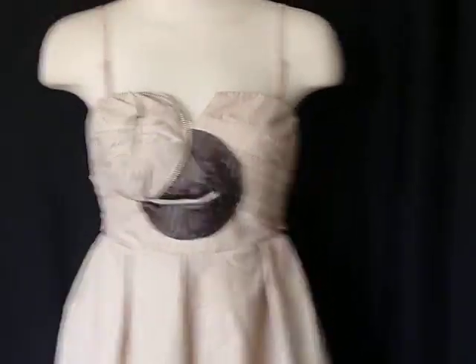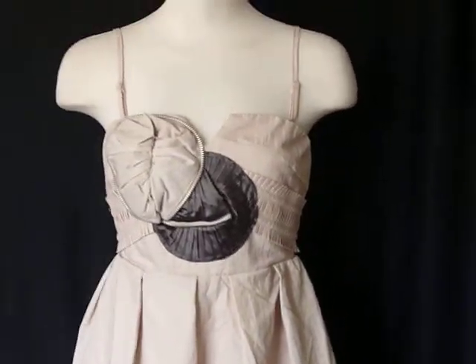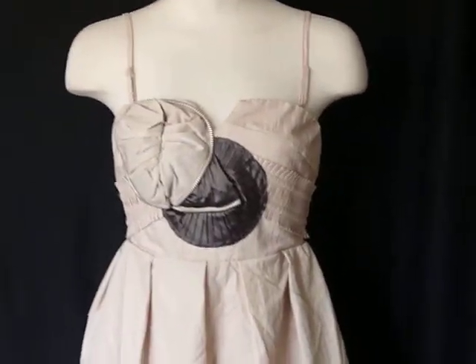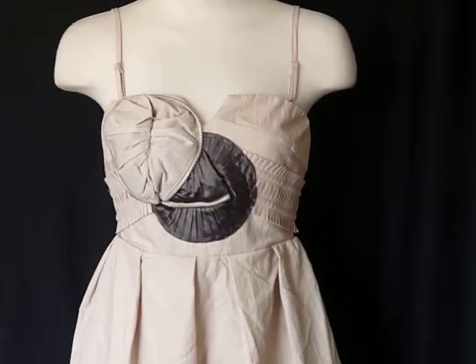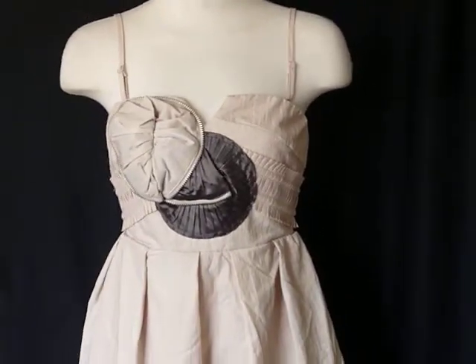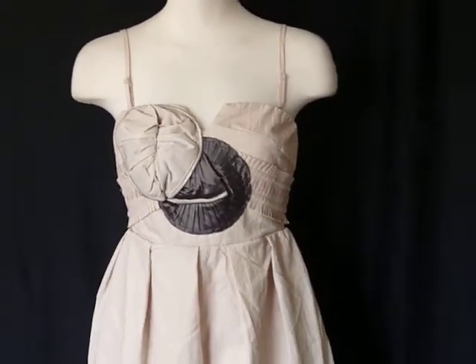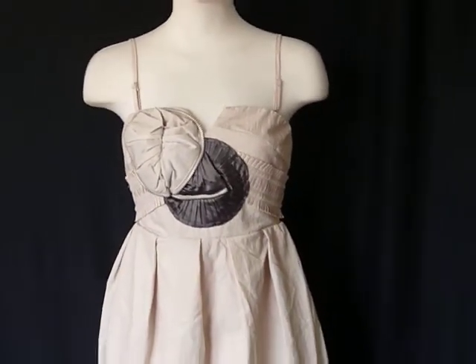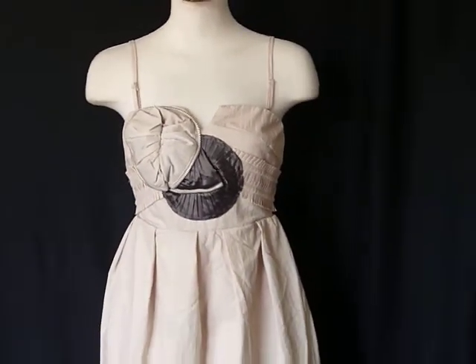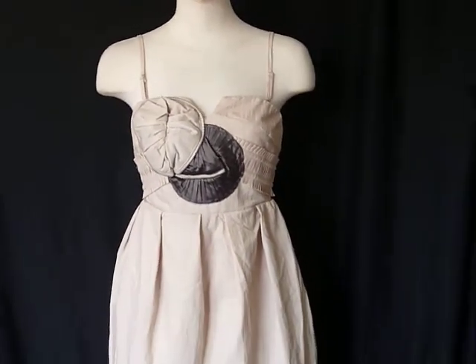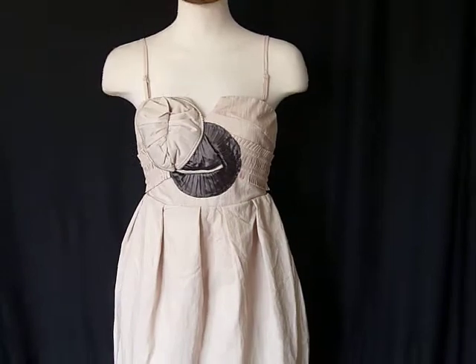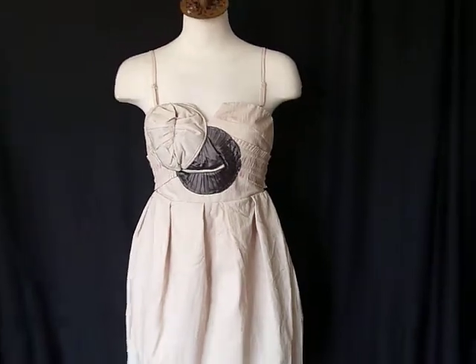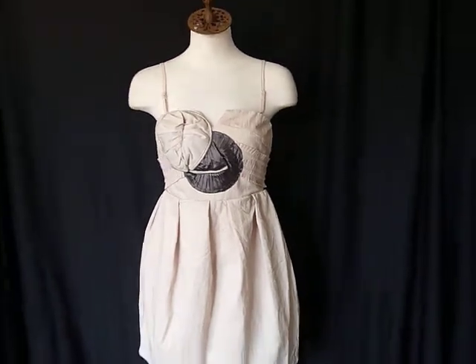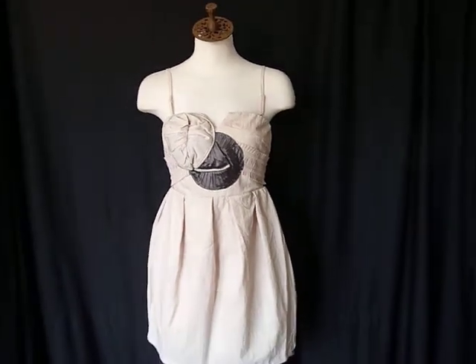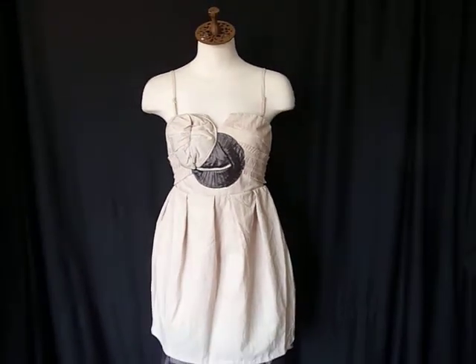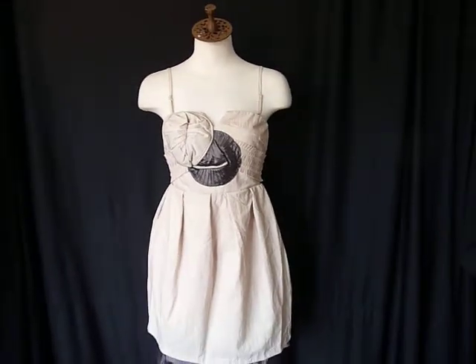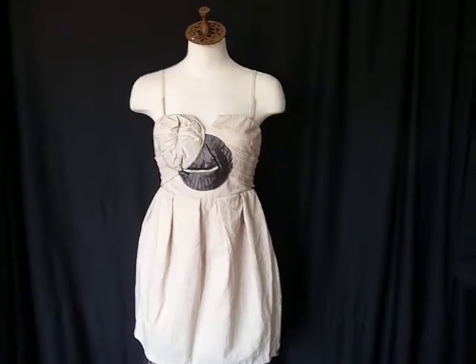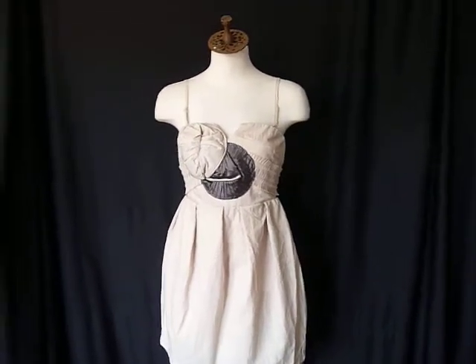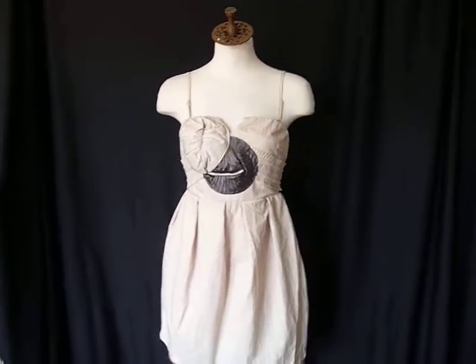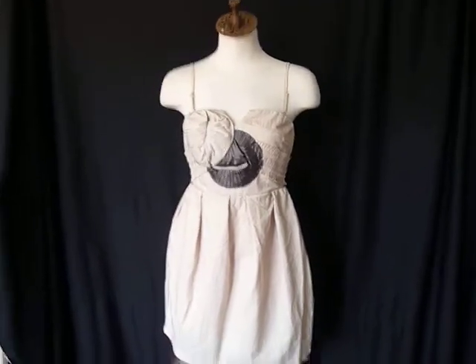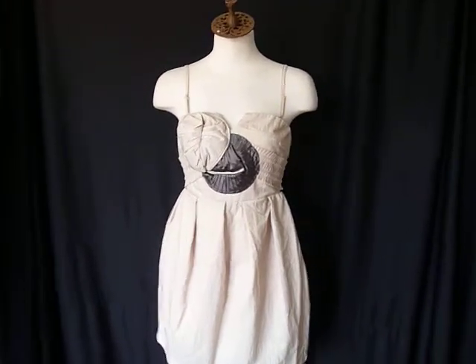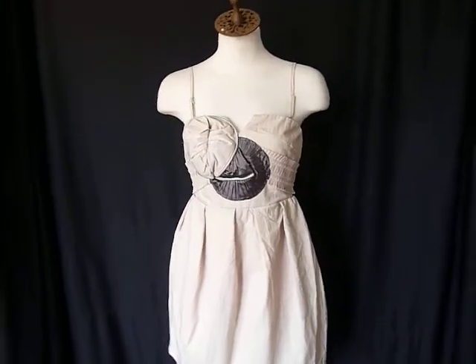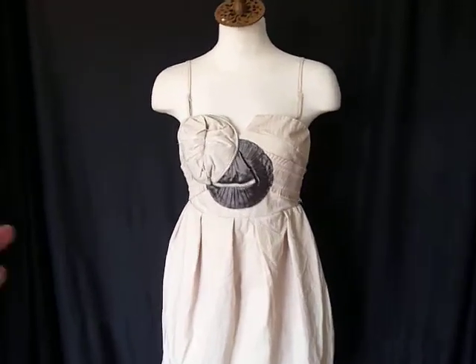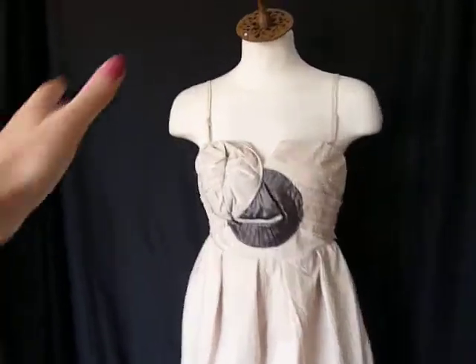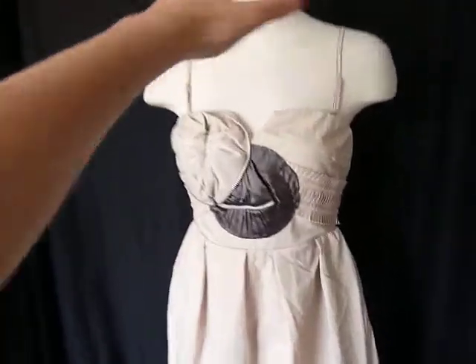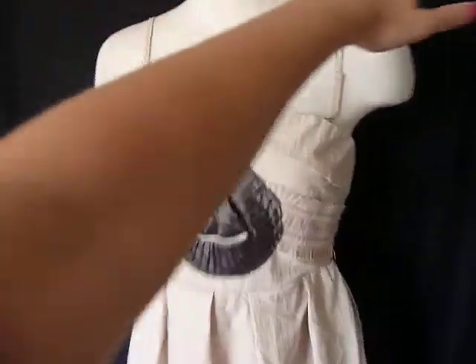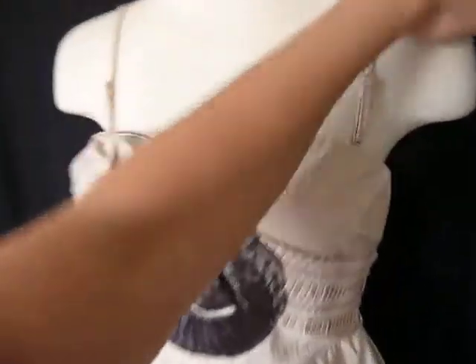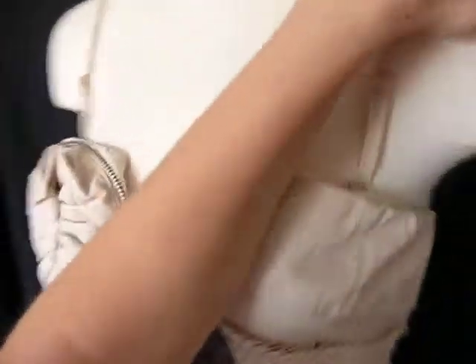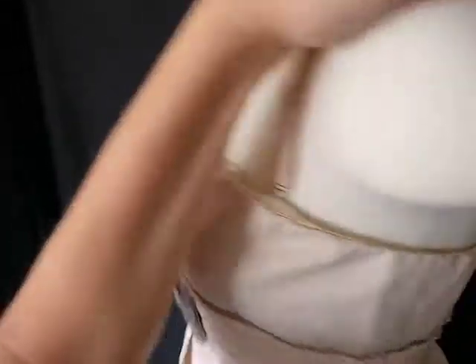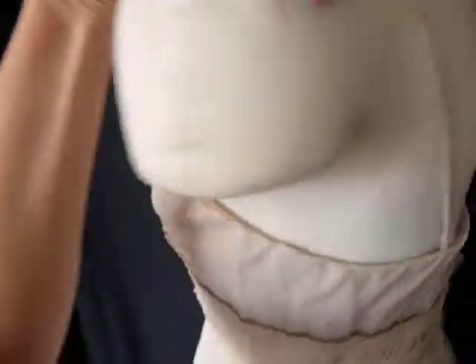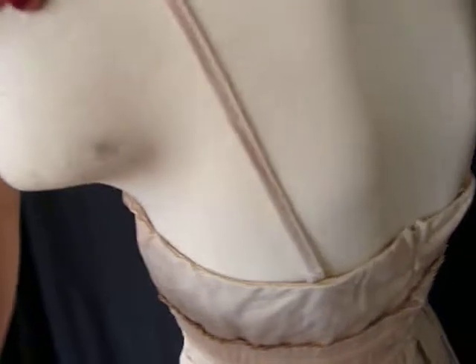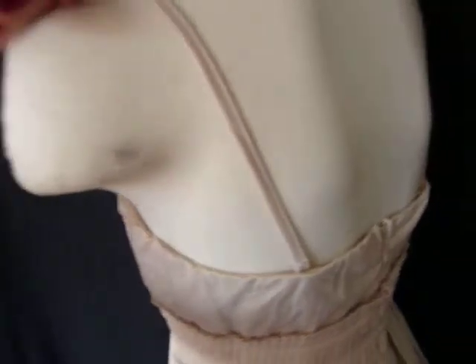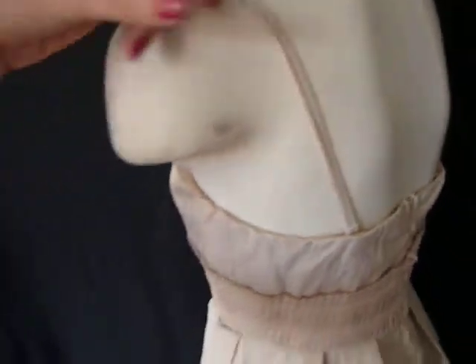This designer is producing a very small amount, so these will sell out very fast. We're going to go ahead and show you the back real quick — and here's the back.